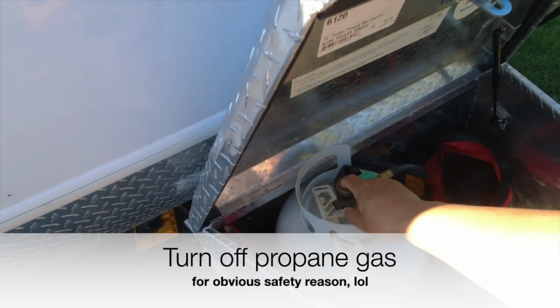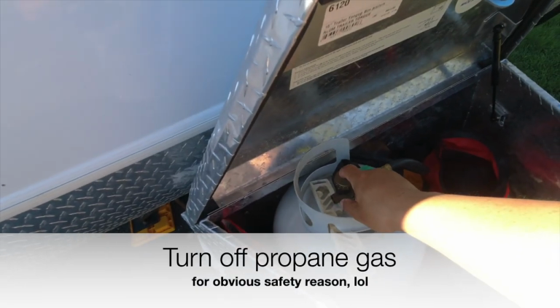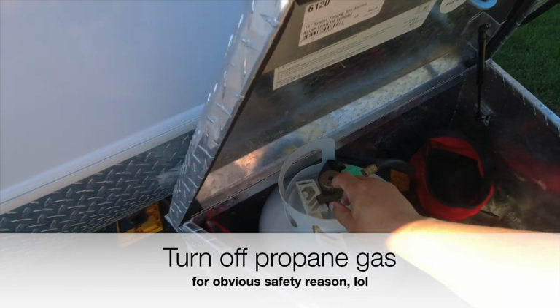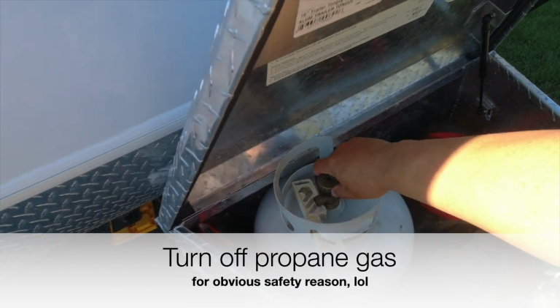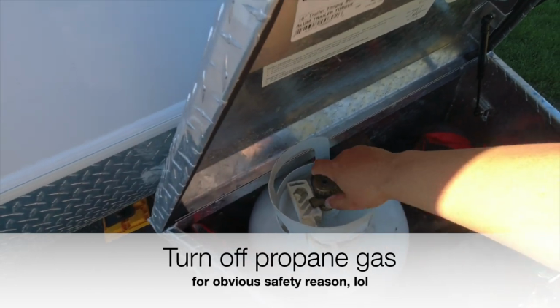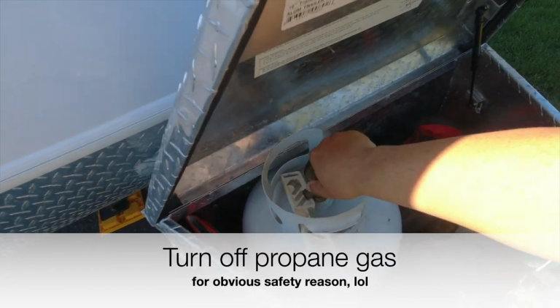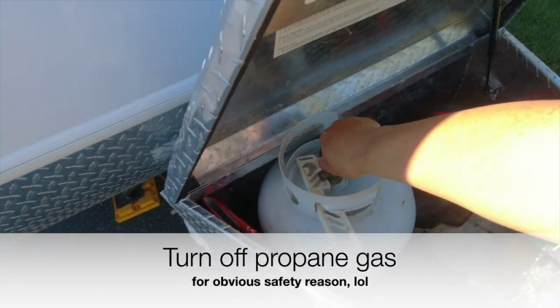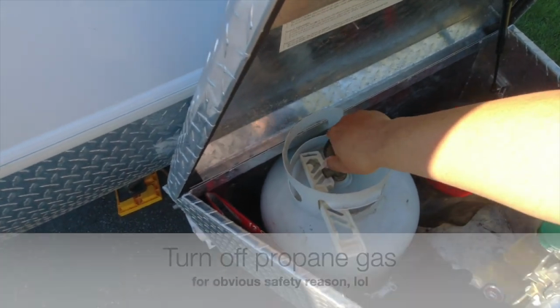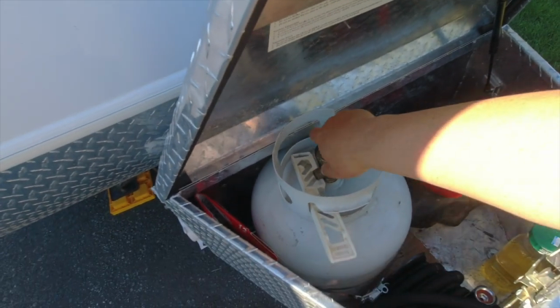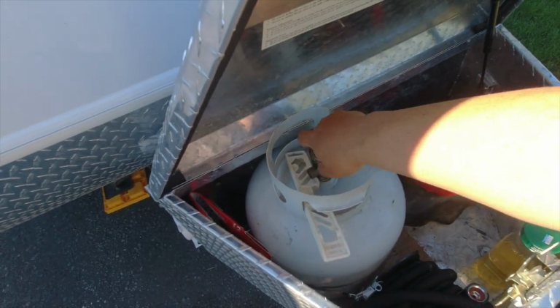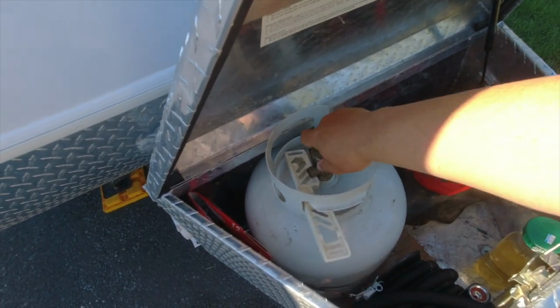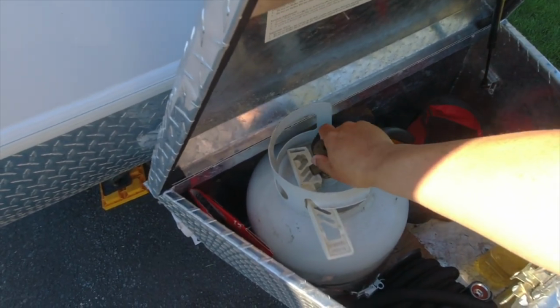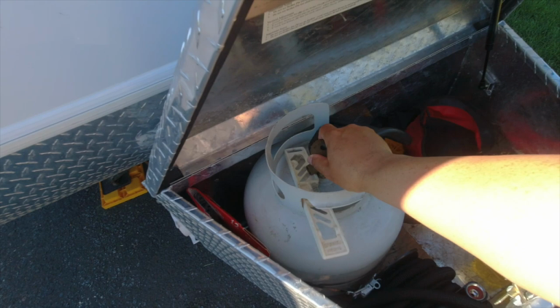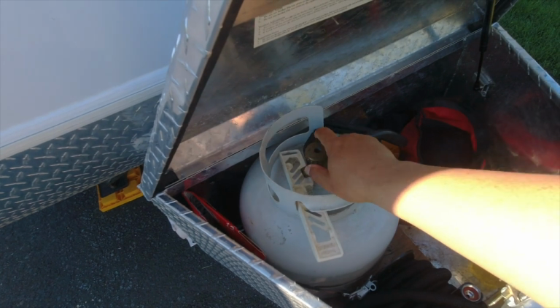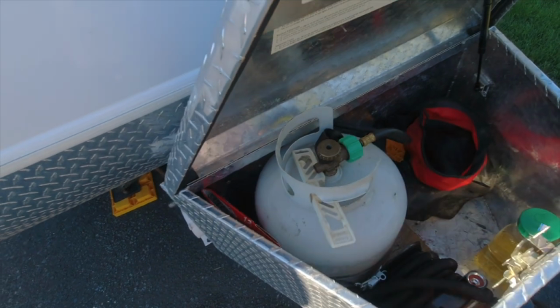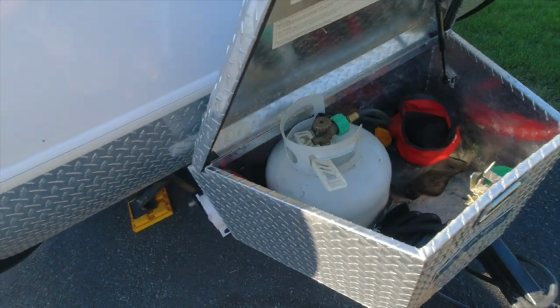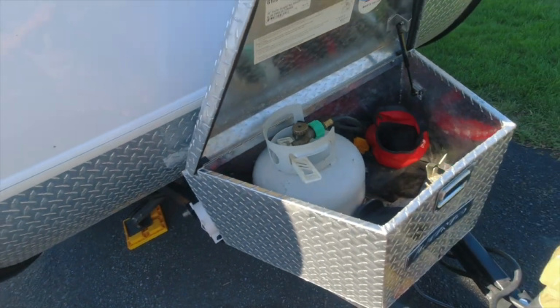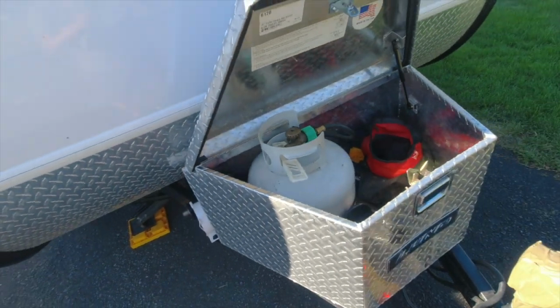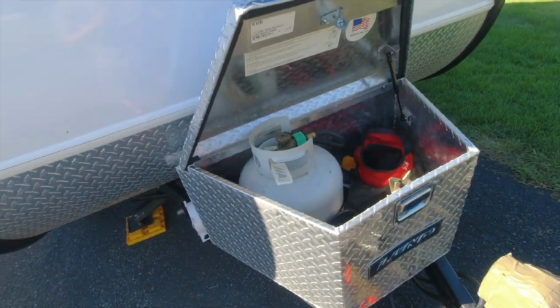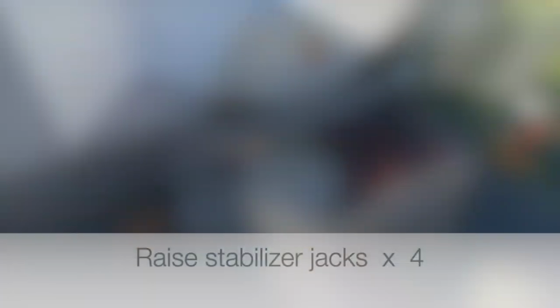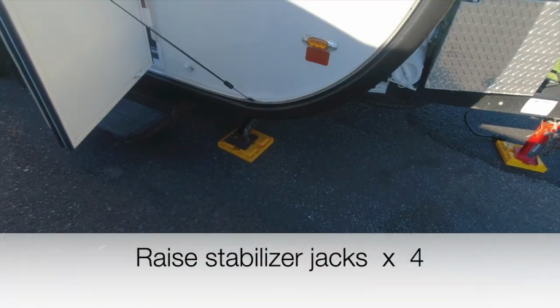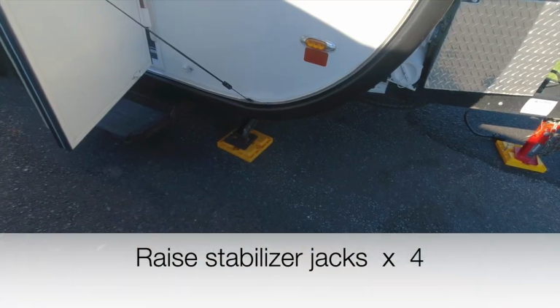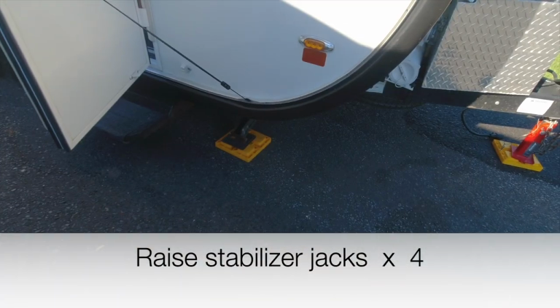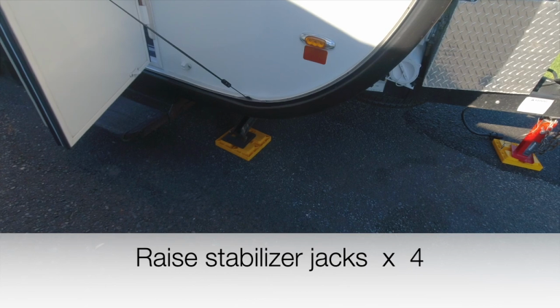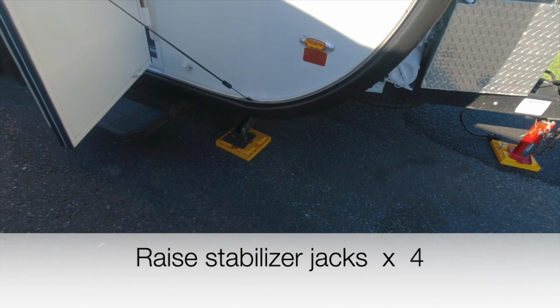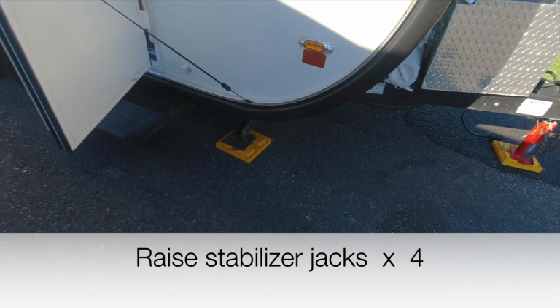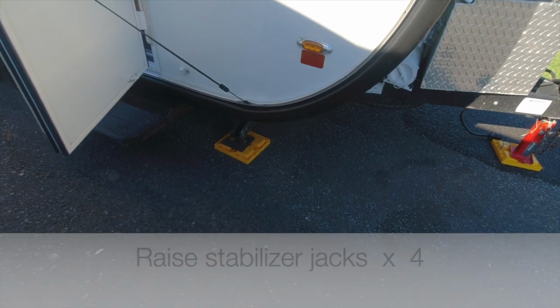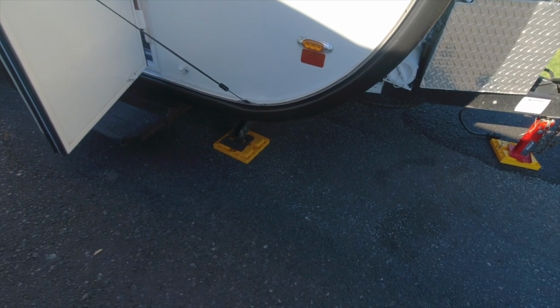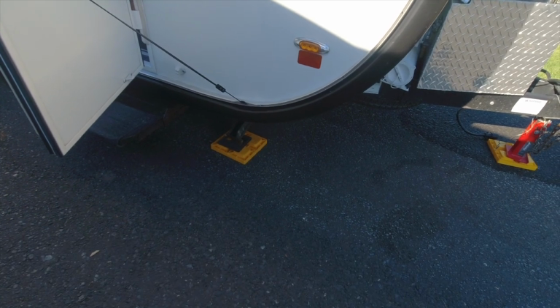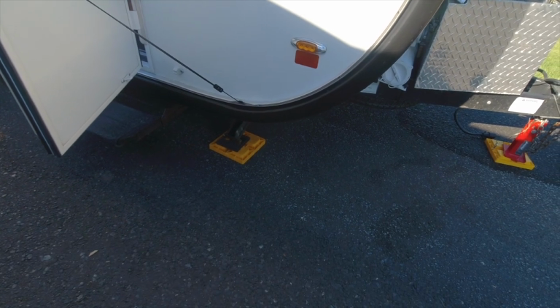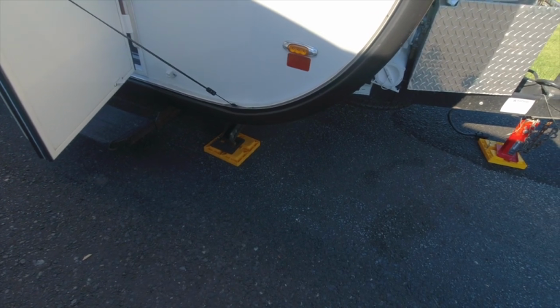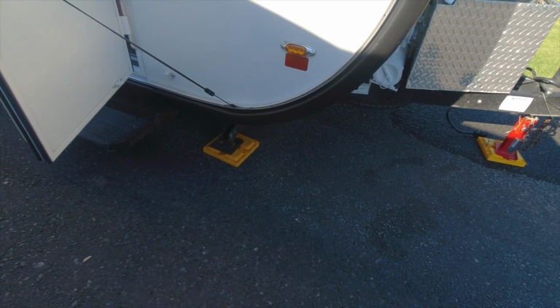I'm also going to make sure that the propane tank is turned off. I'm also going to lift up the stabilizer jacks on the four corners of the camper.